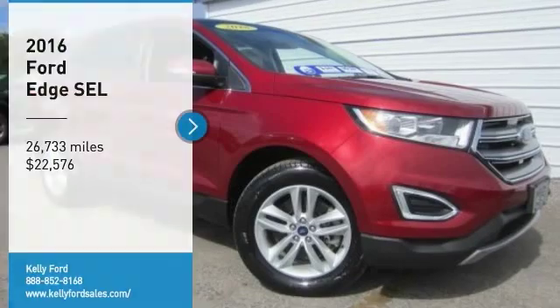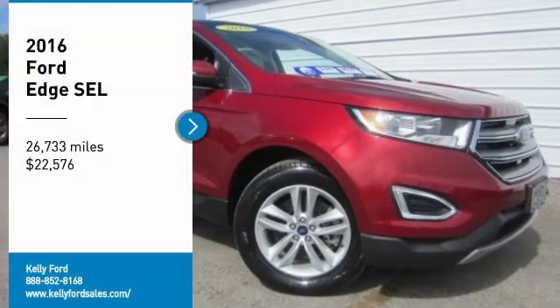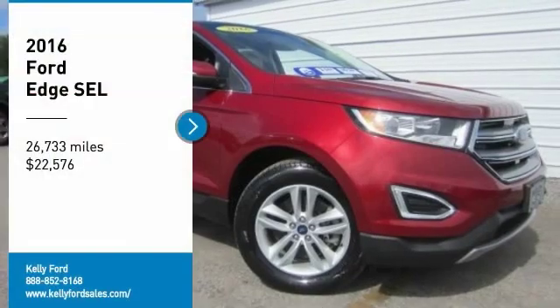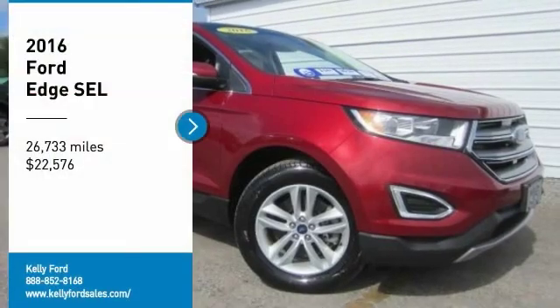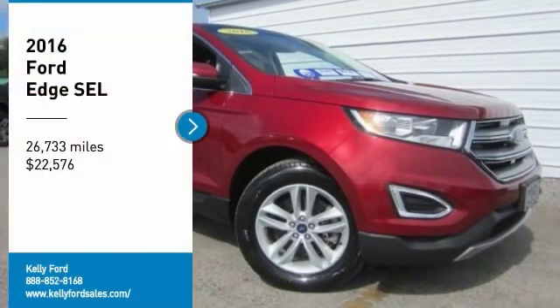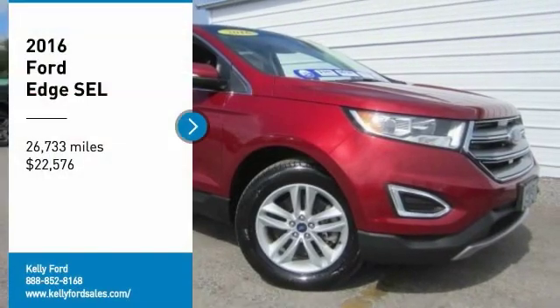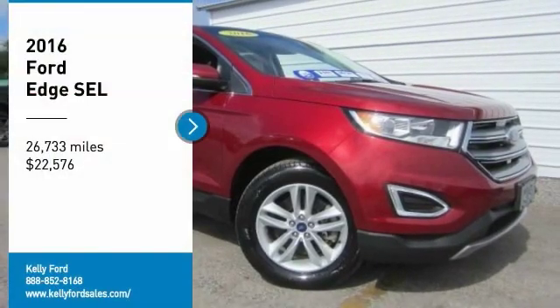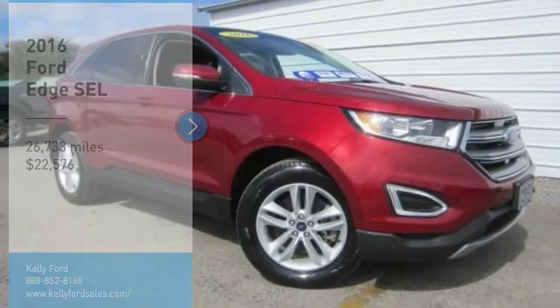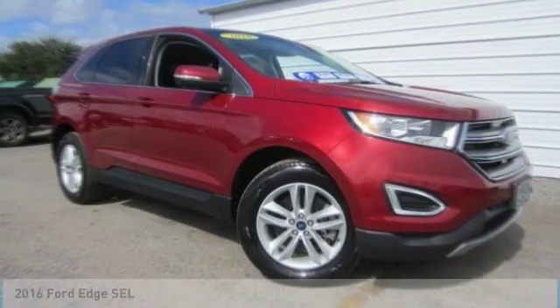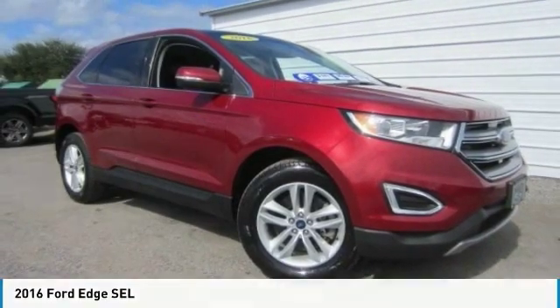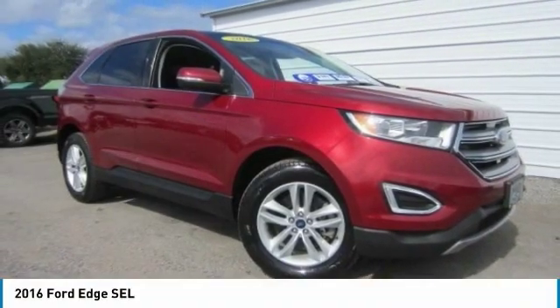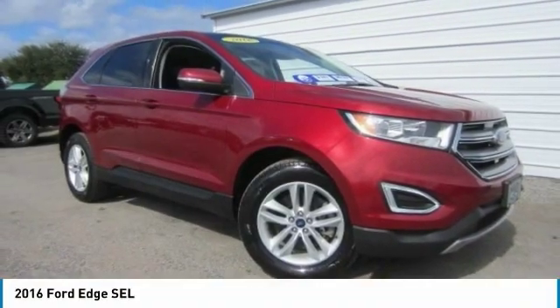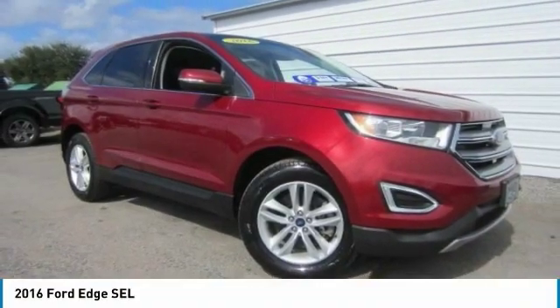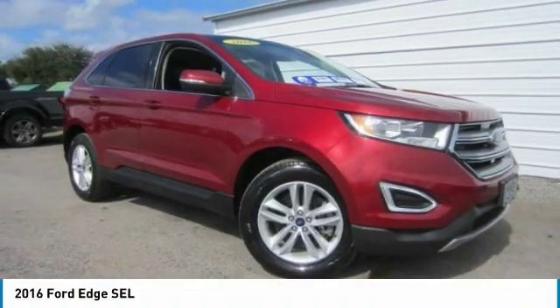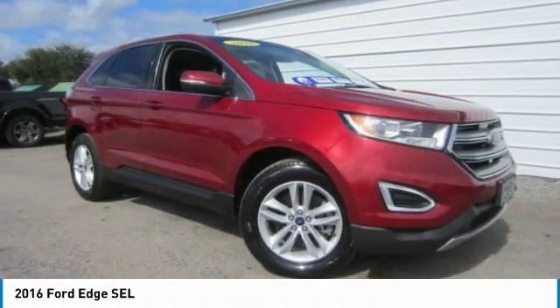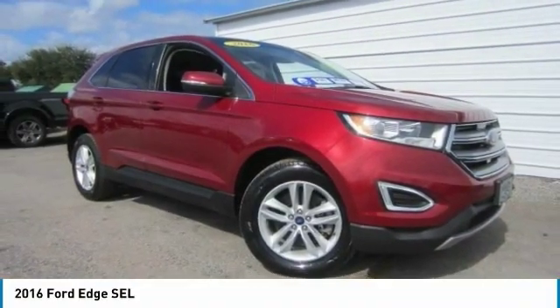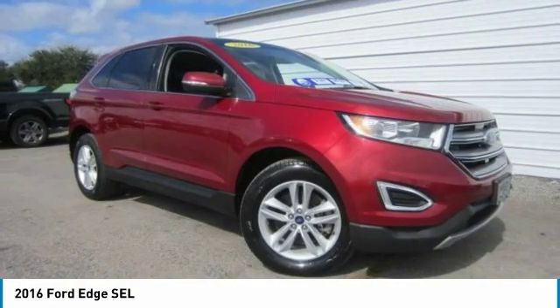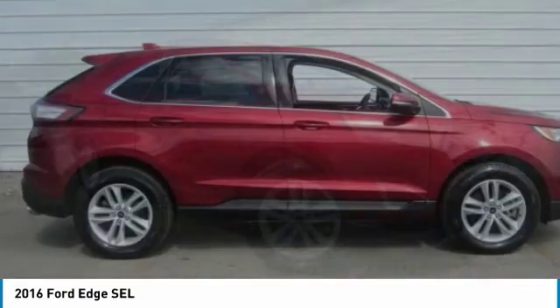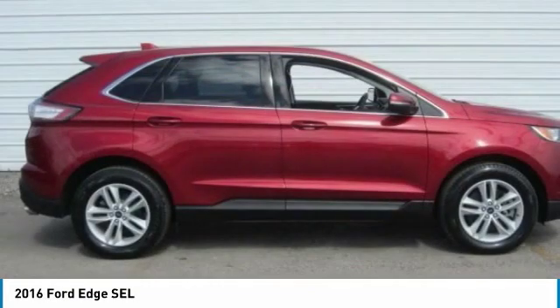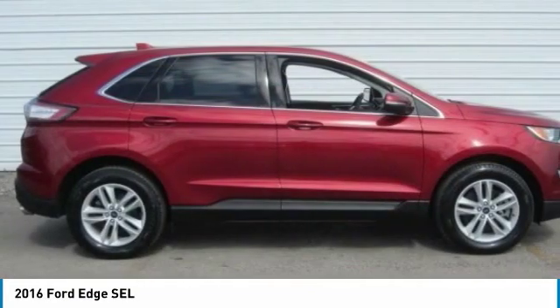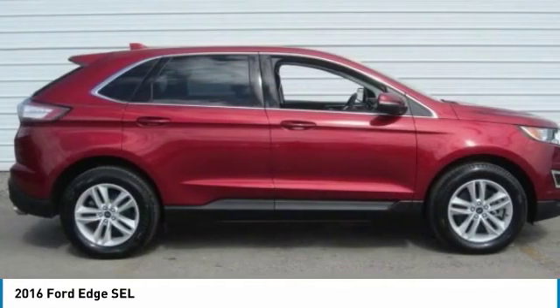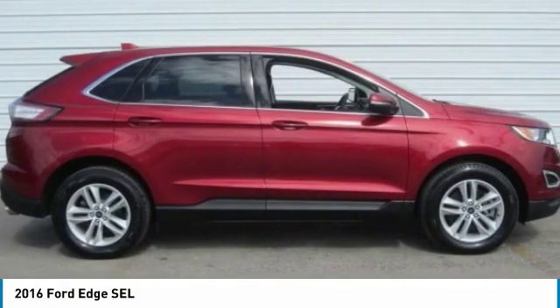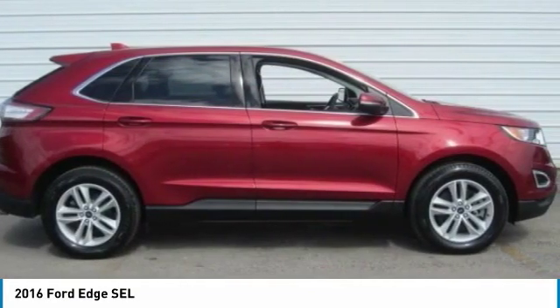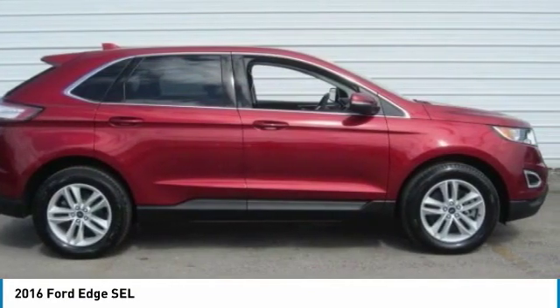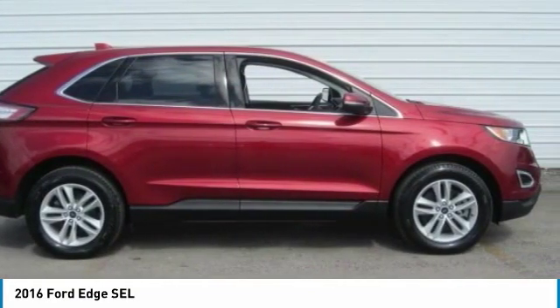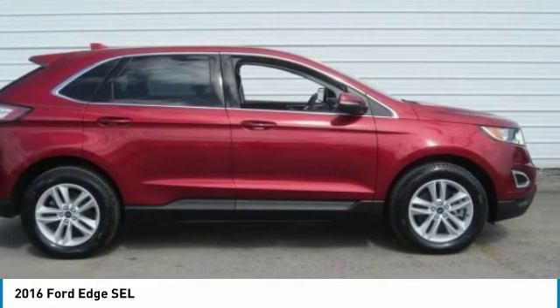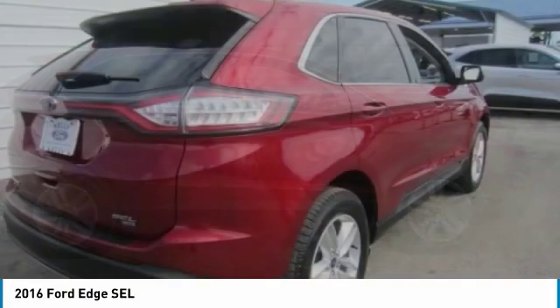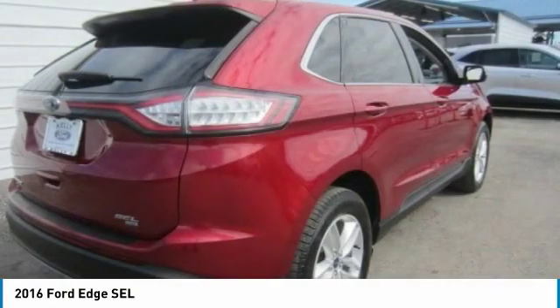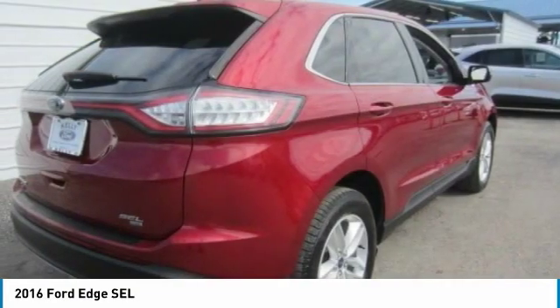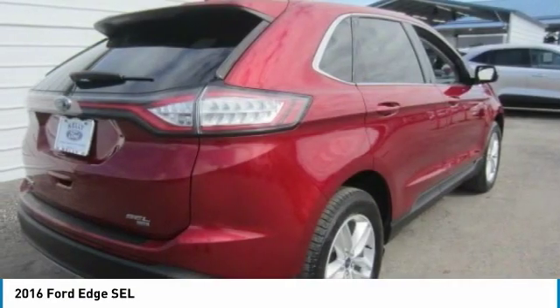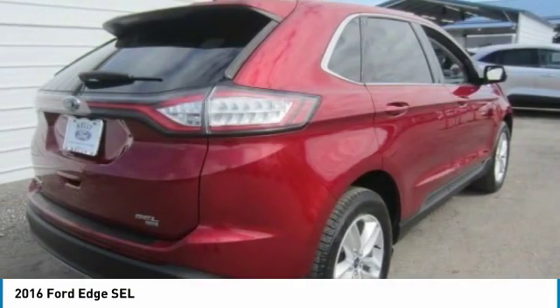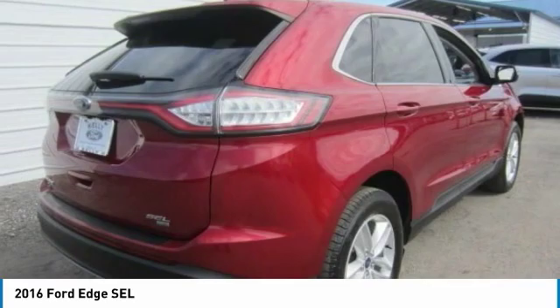Stop by and take a look at the 2016 Edge. It thrills with more power and MPG. Either way, you're in for an exhilarating experience with the Ford Edge.